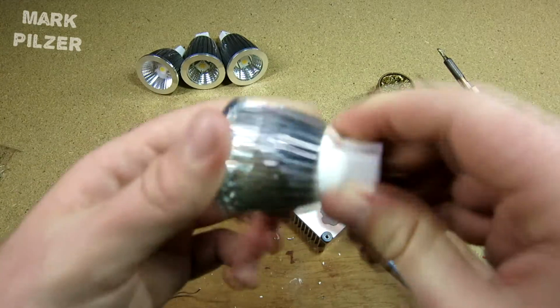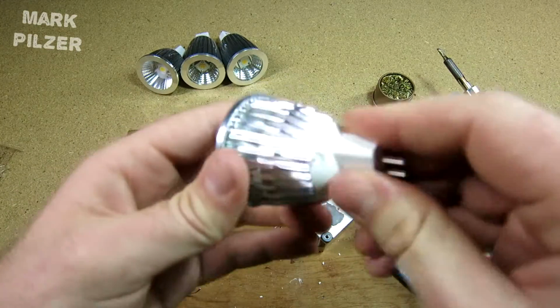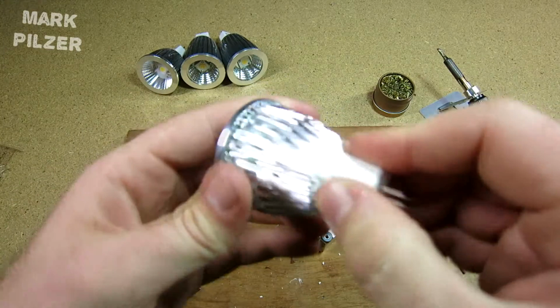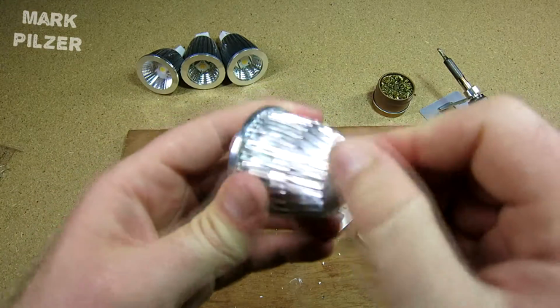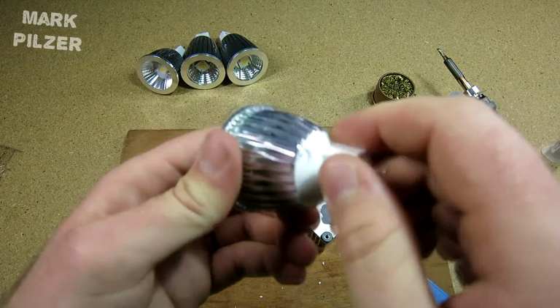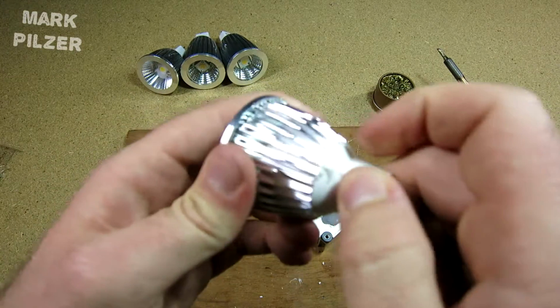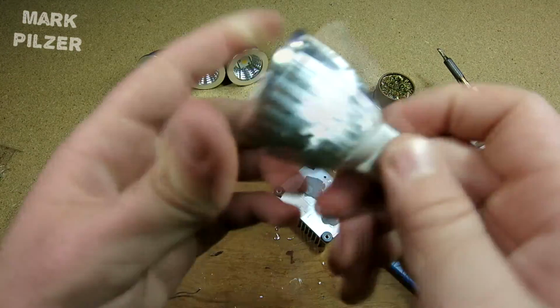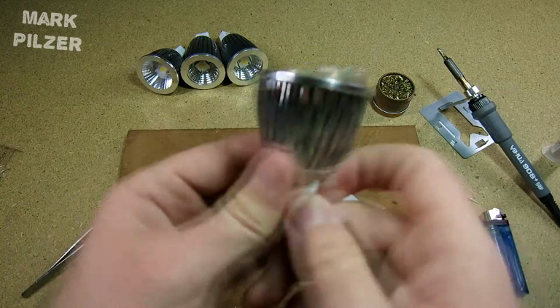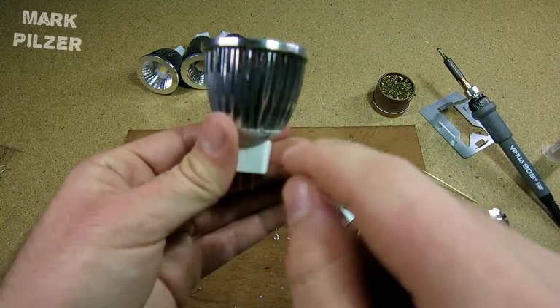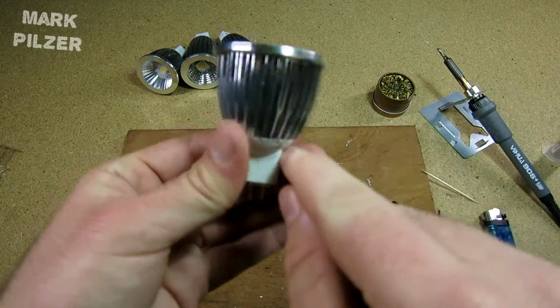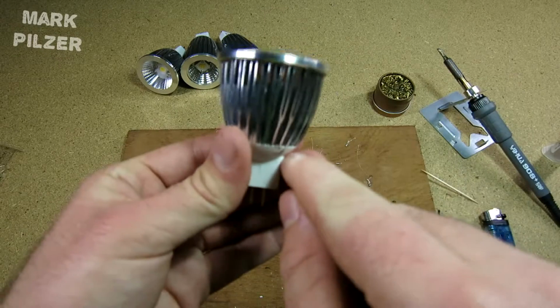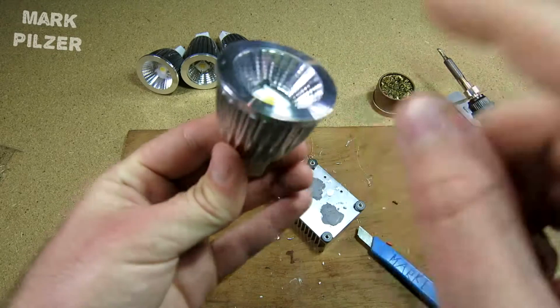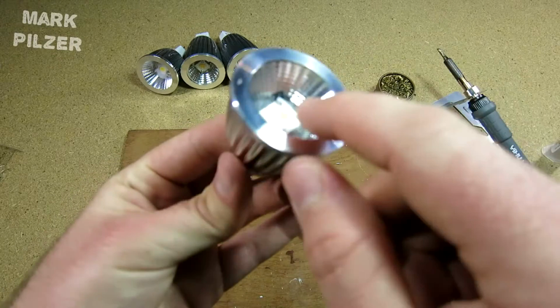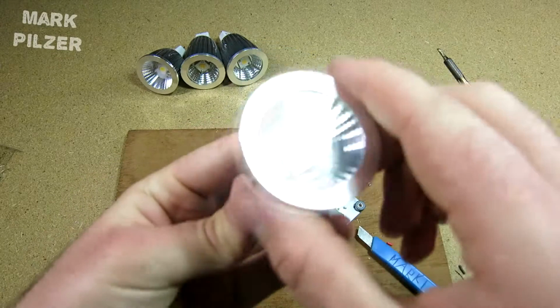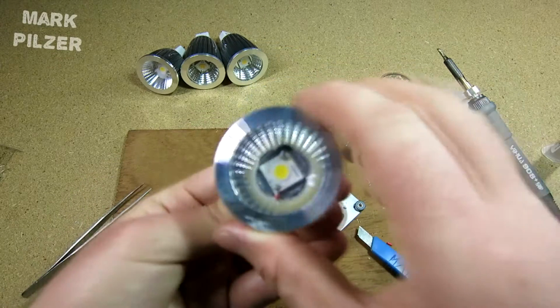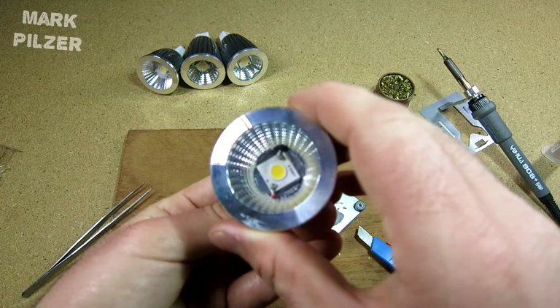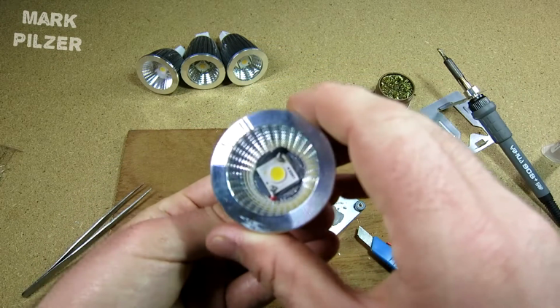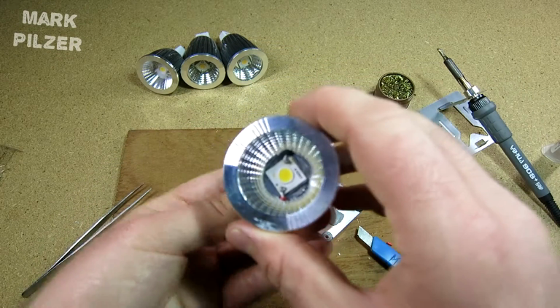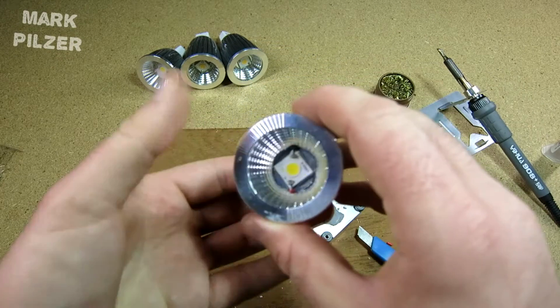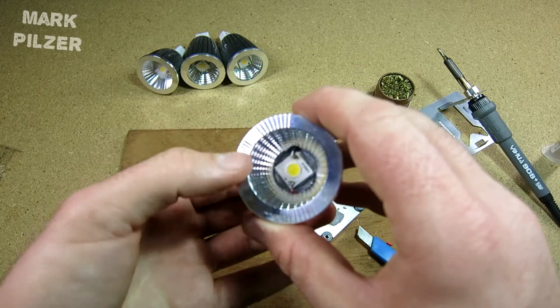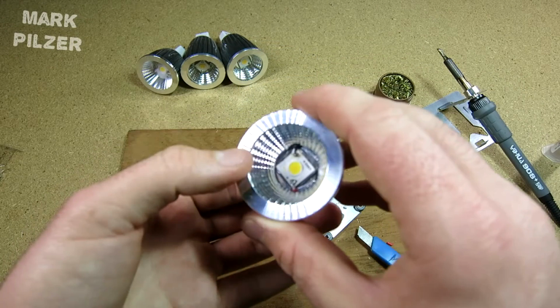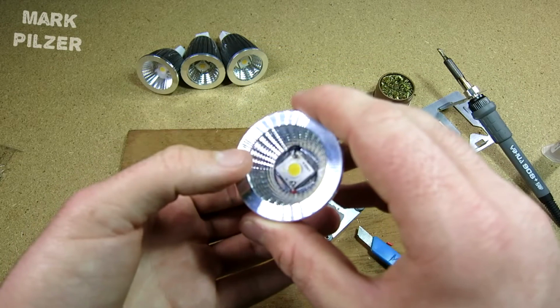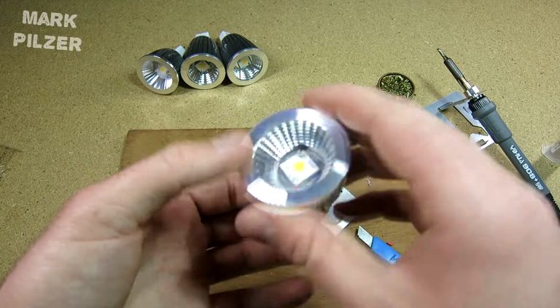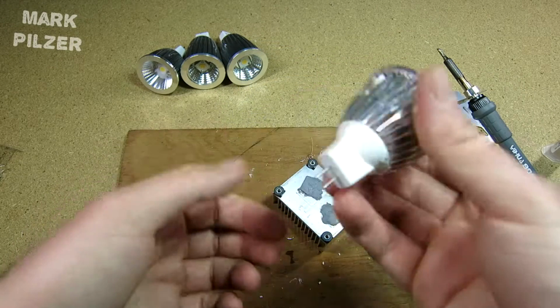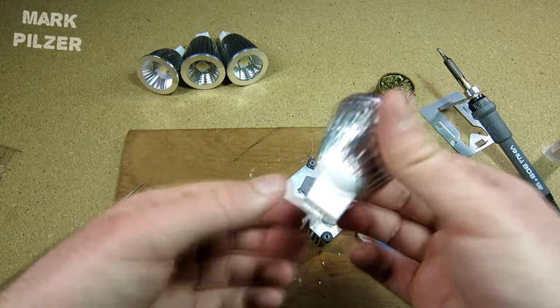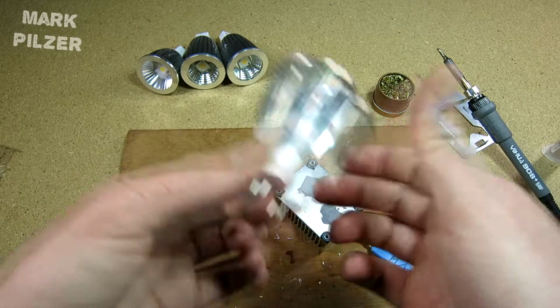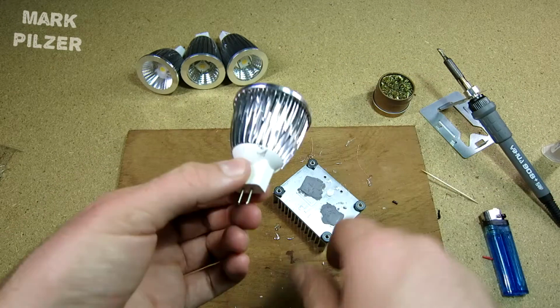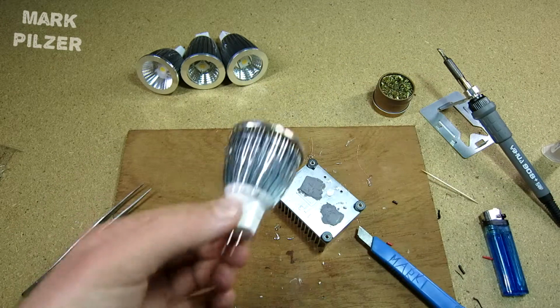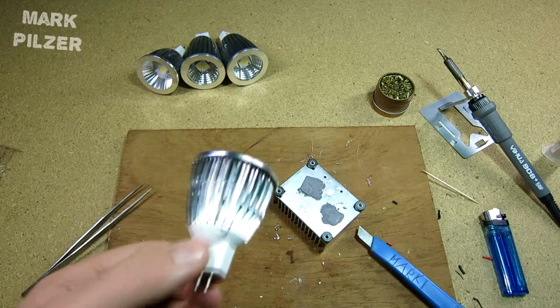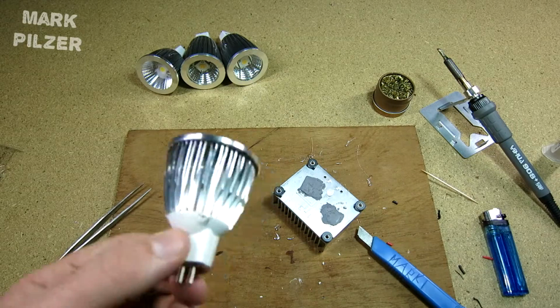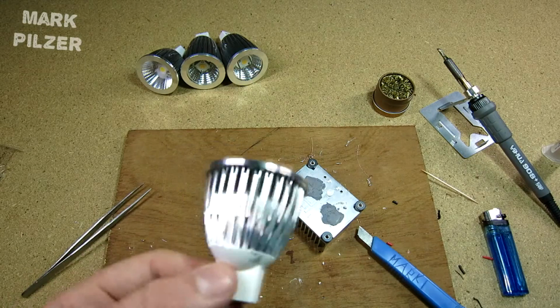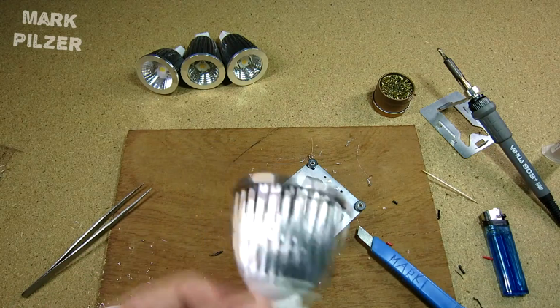We just completed the last step — we got it in, got it closed, the LED is in there as you can see. Now let's just check if it is working.